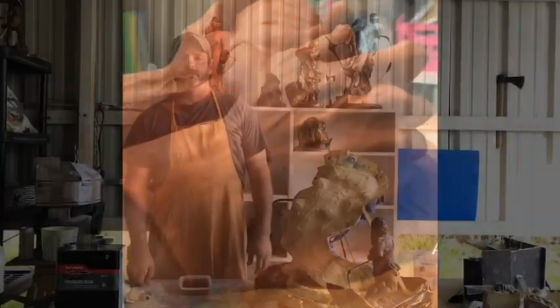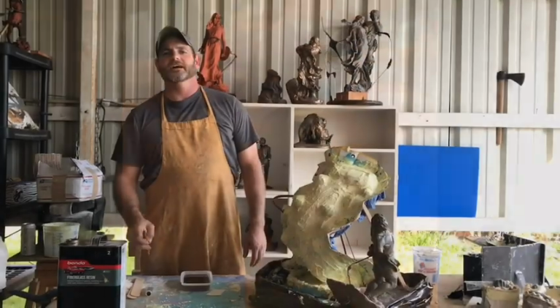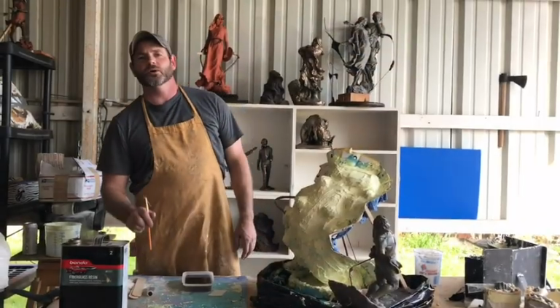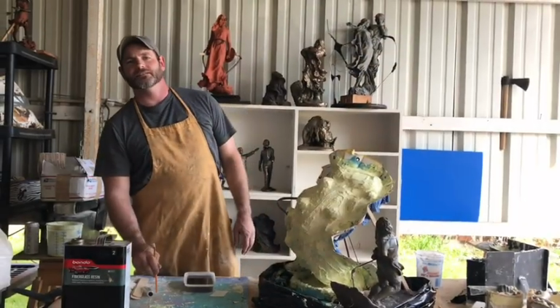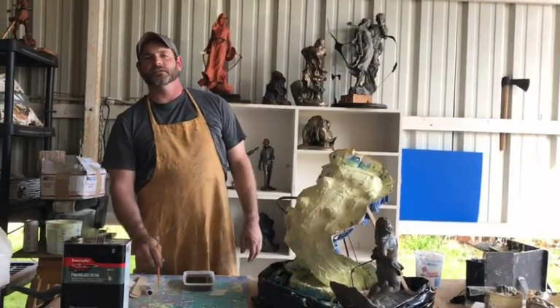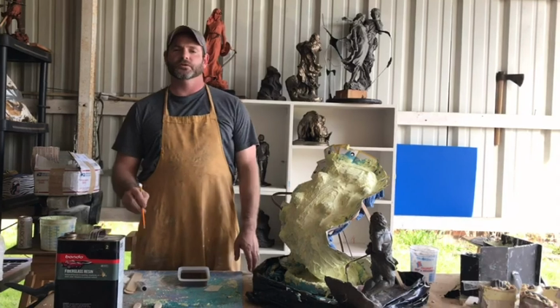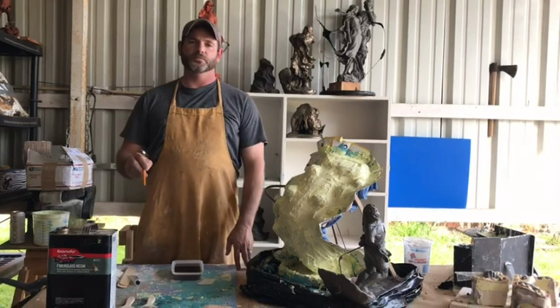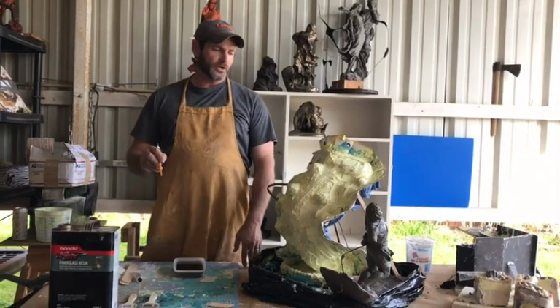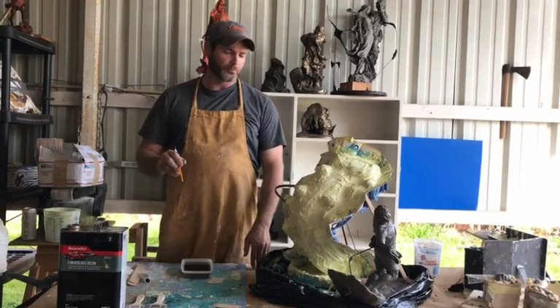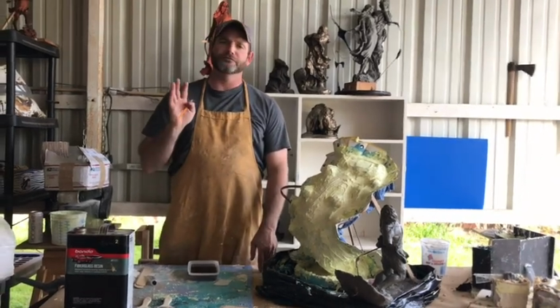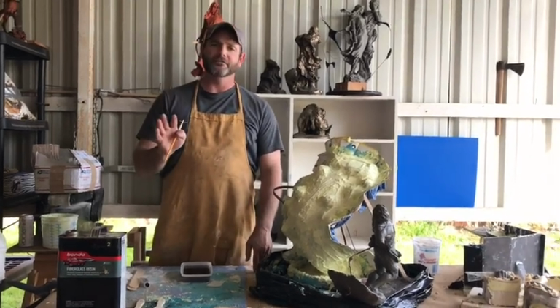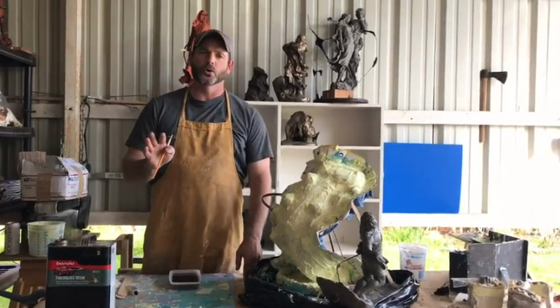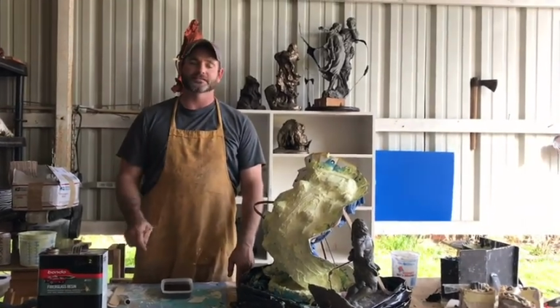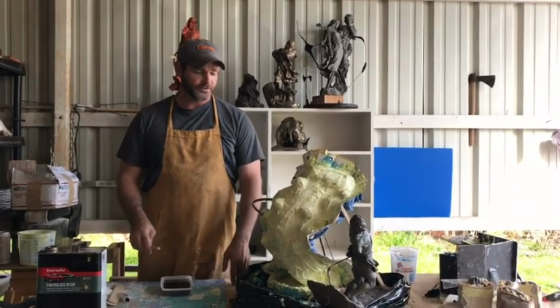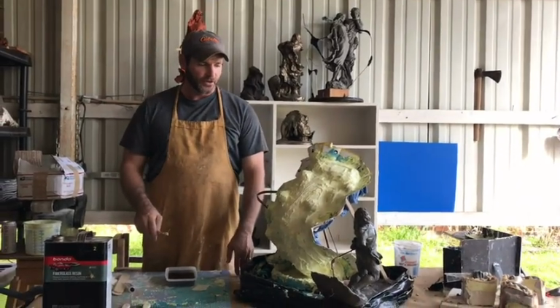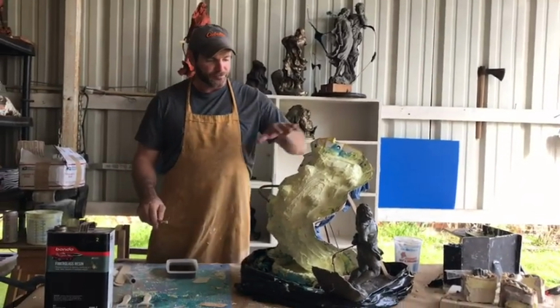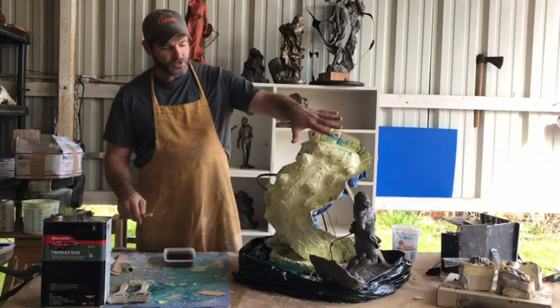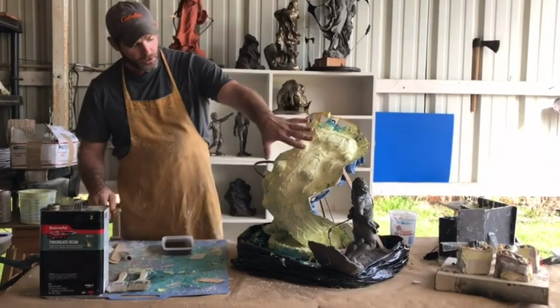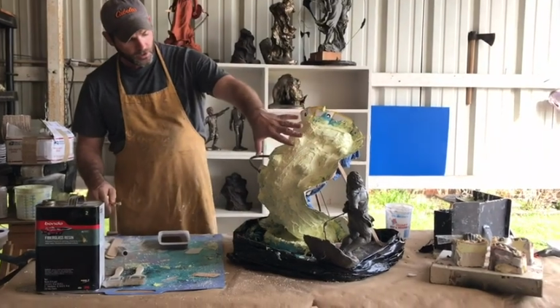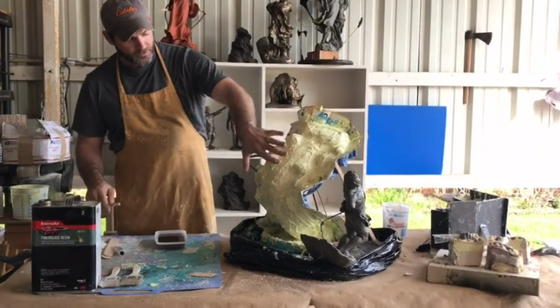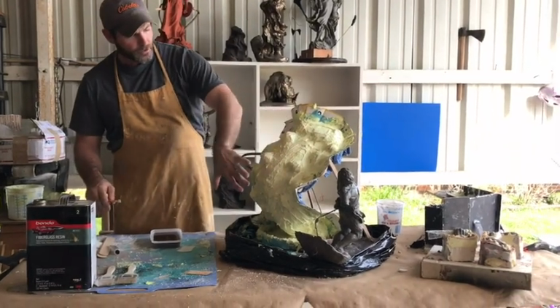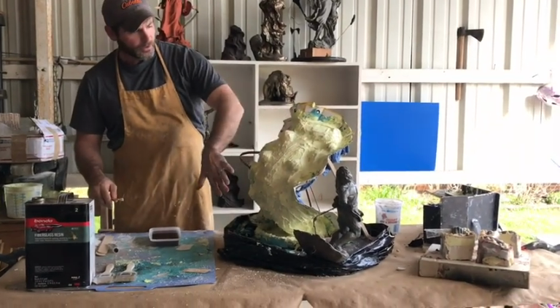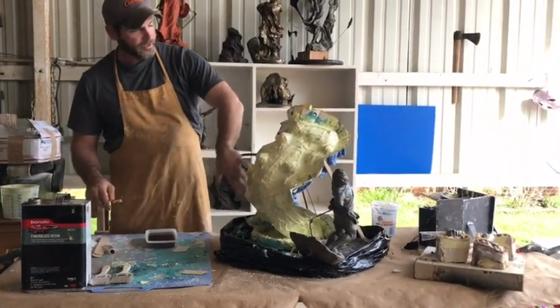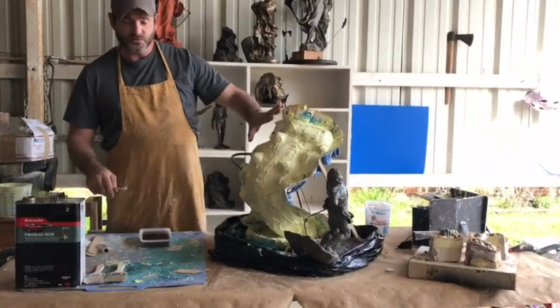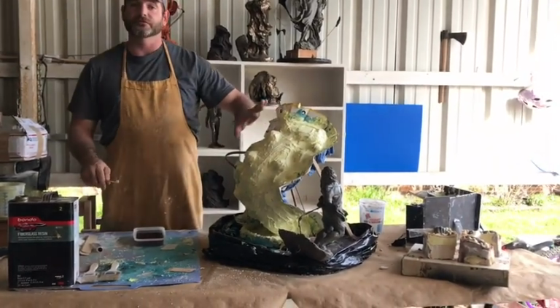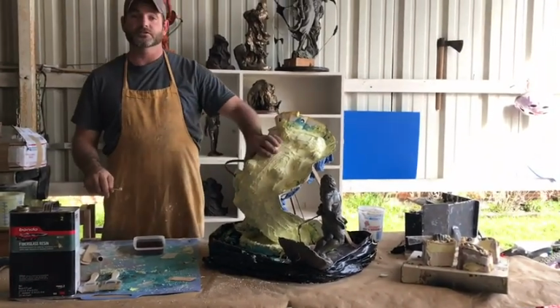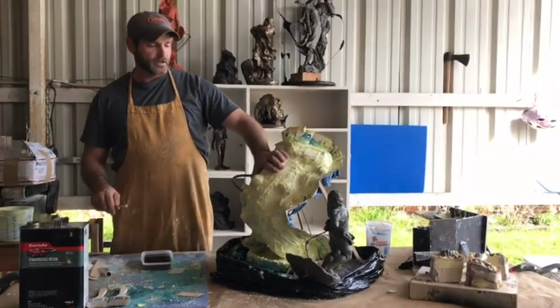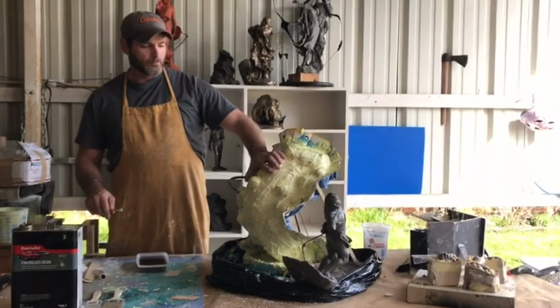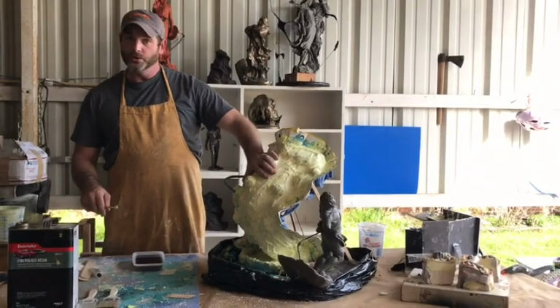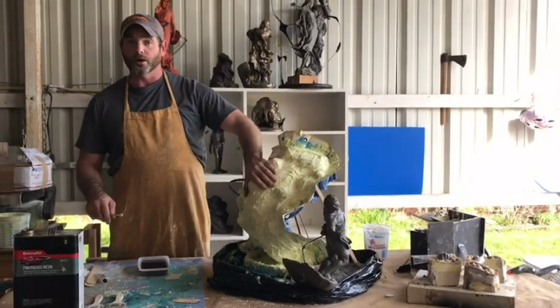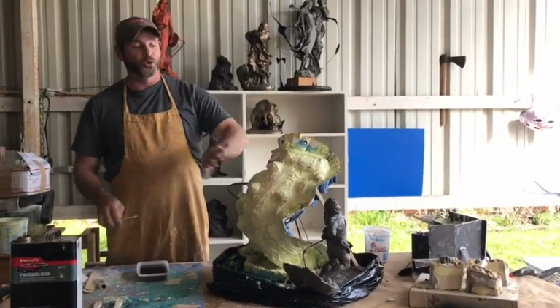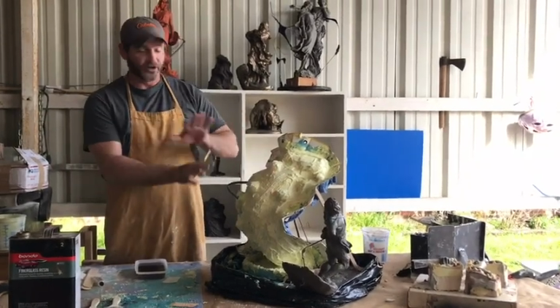Hey guys, welcome back. This is Jake Gregg's rig sculpting. We are on part five of our mold making series. We have finished all our thick coats, our rubber mold is done.